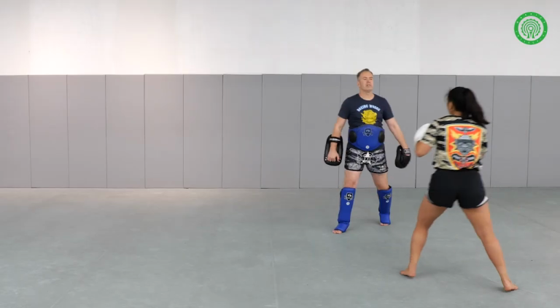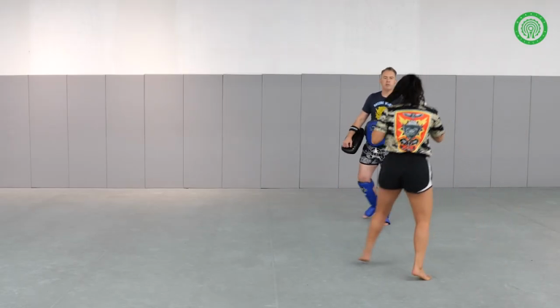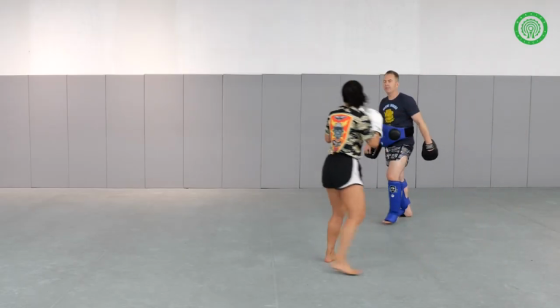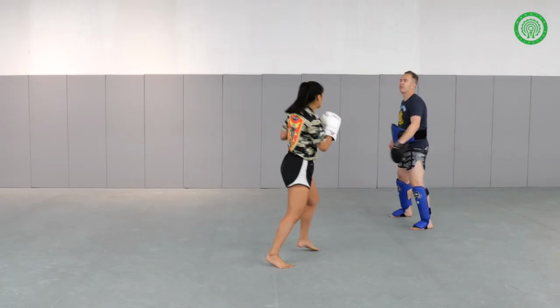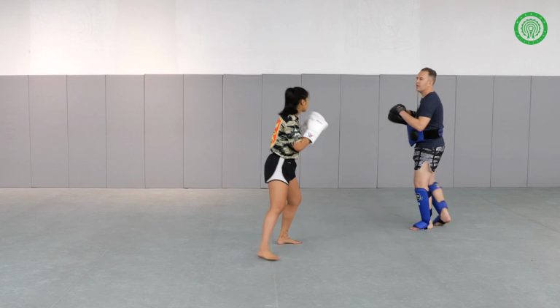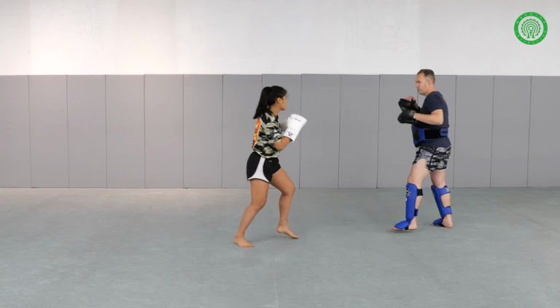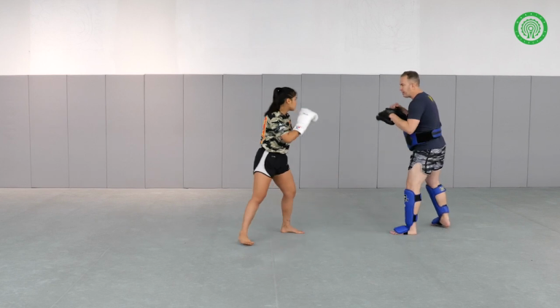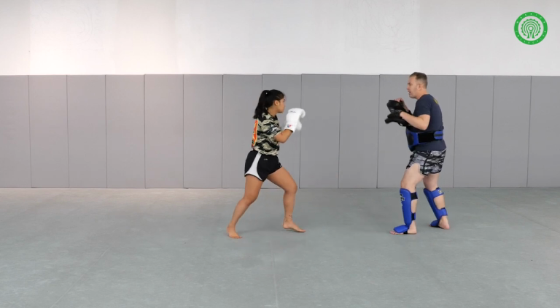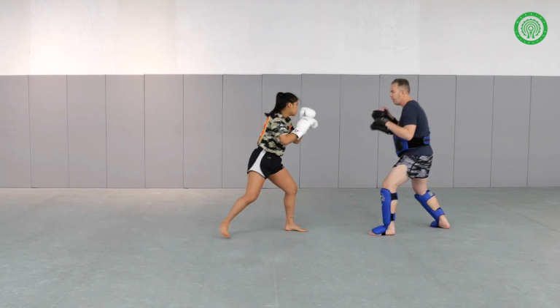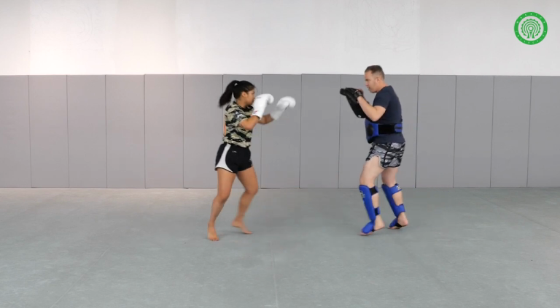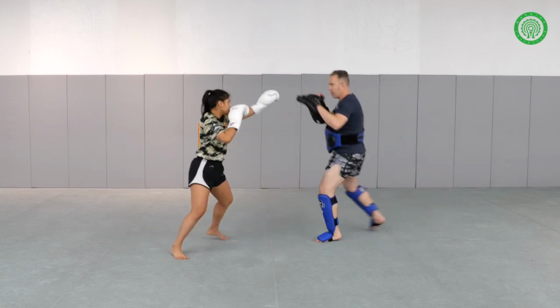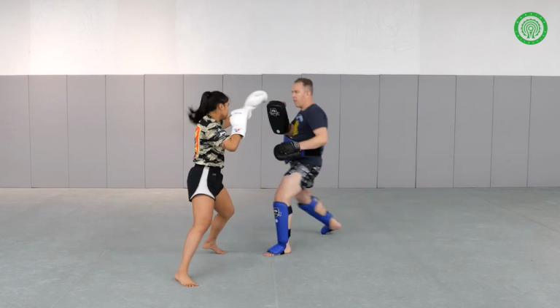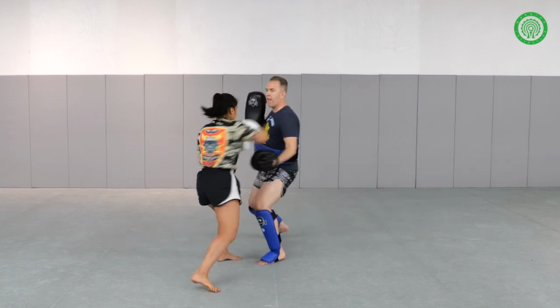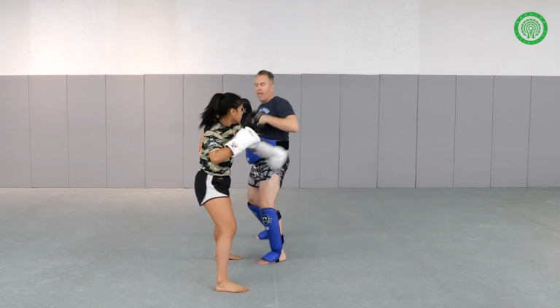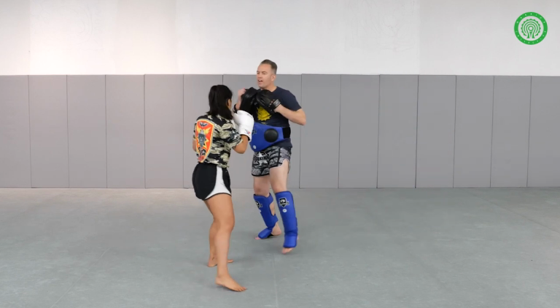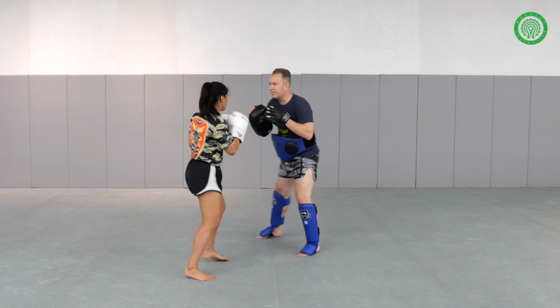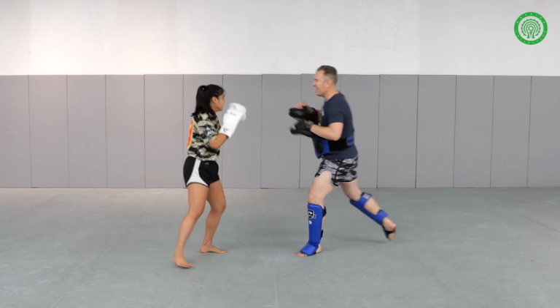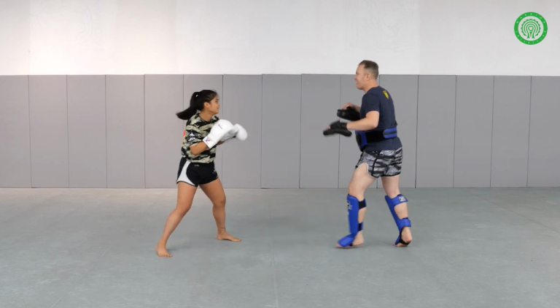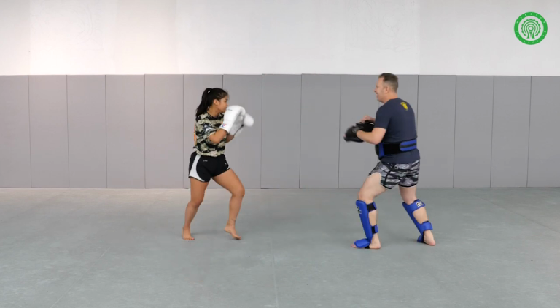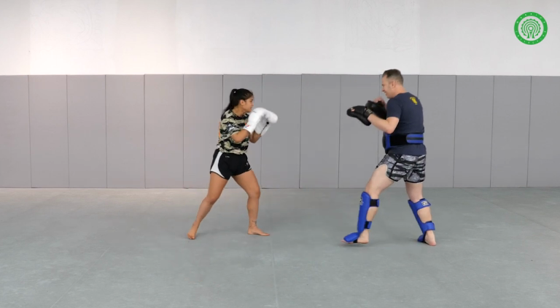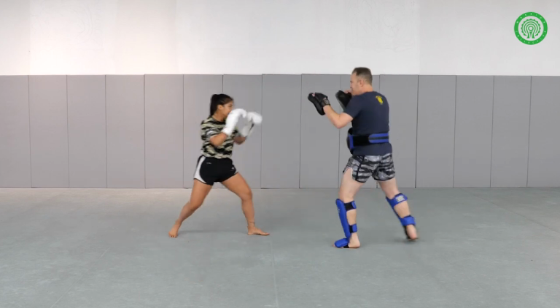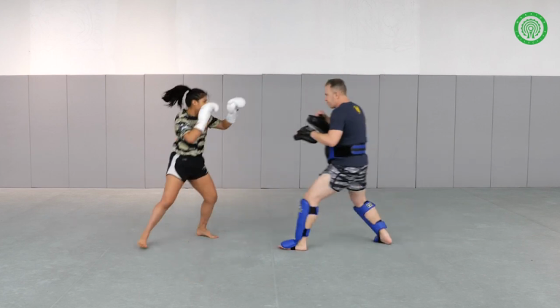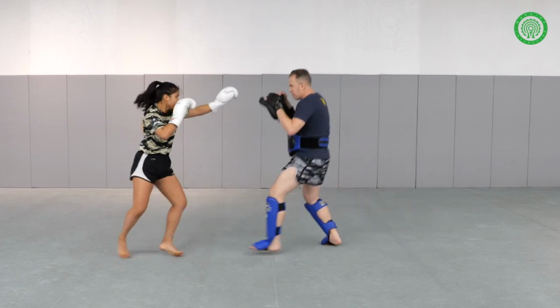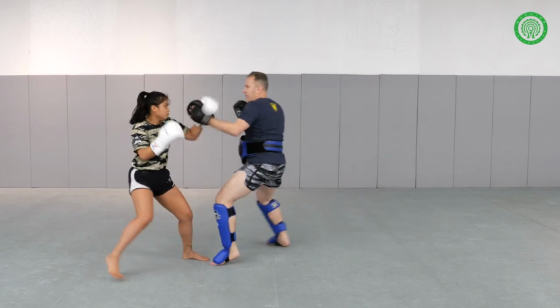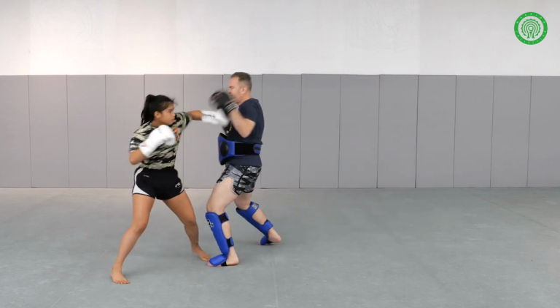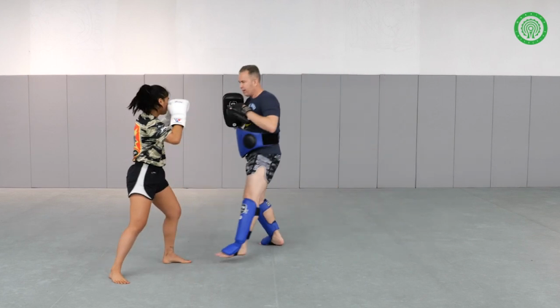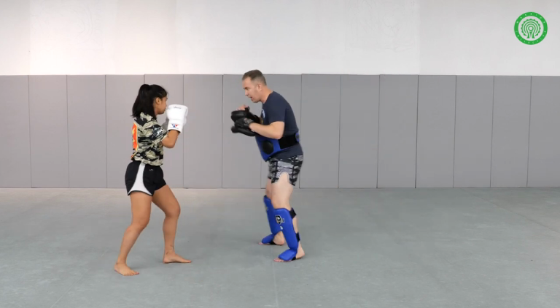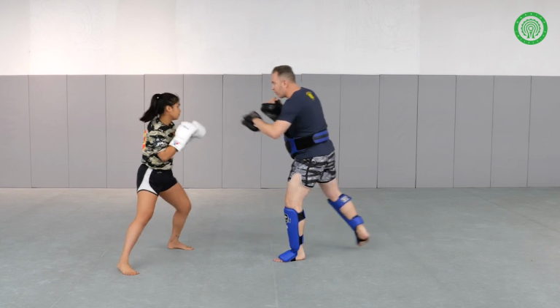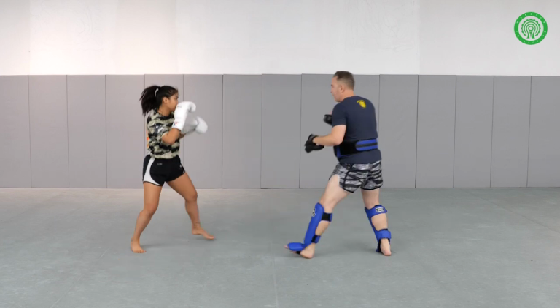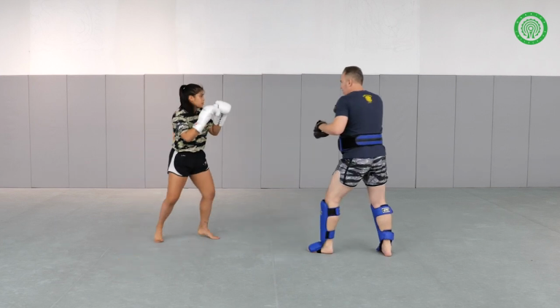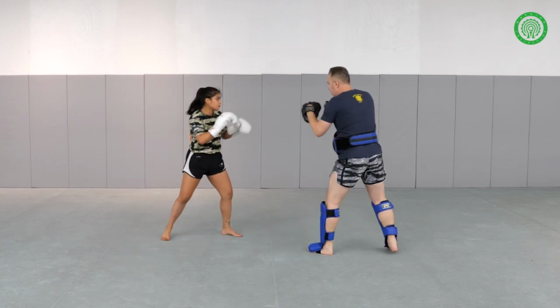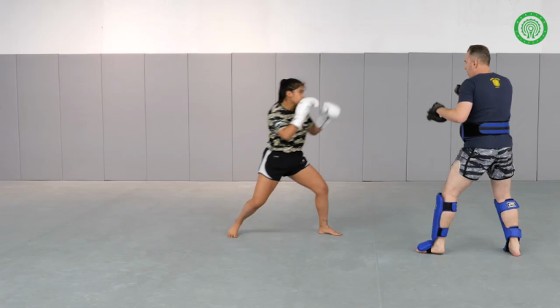Let's do it one time at speed. Make space, go right. We'll do that again. And one more time — make space, go right.